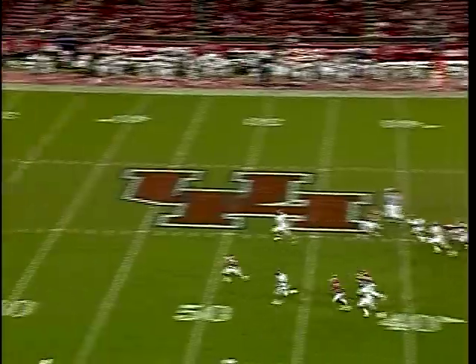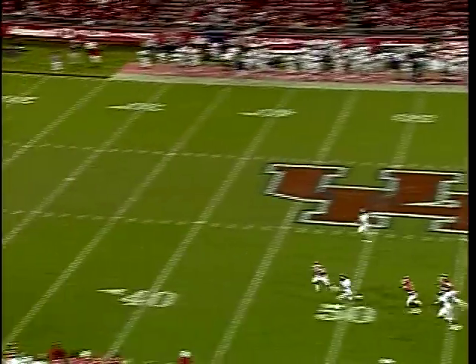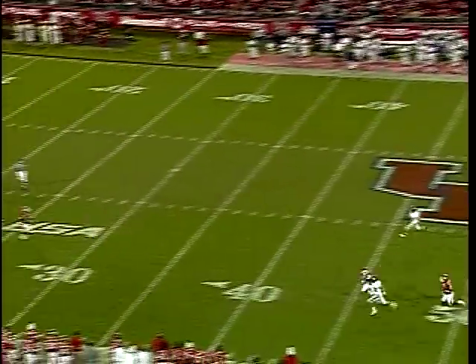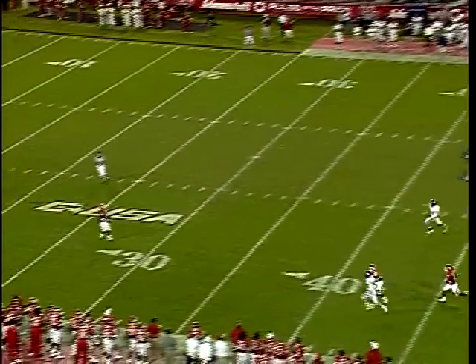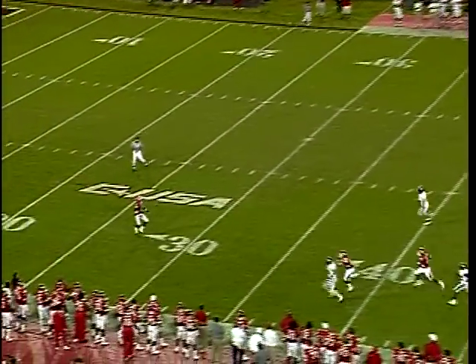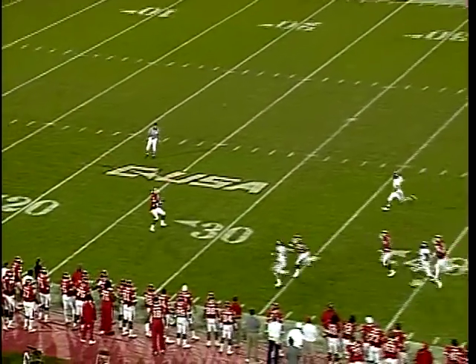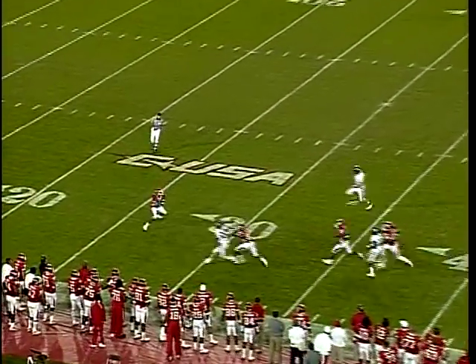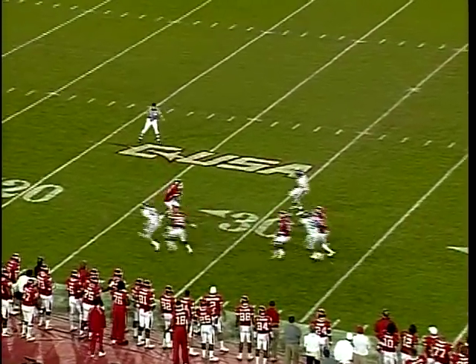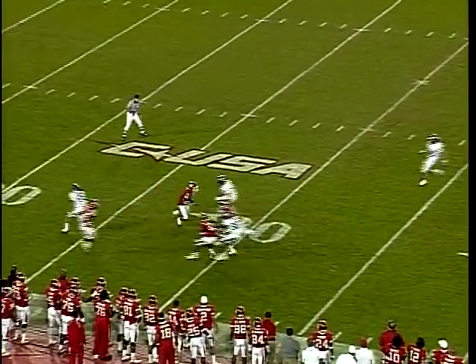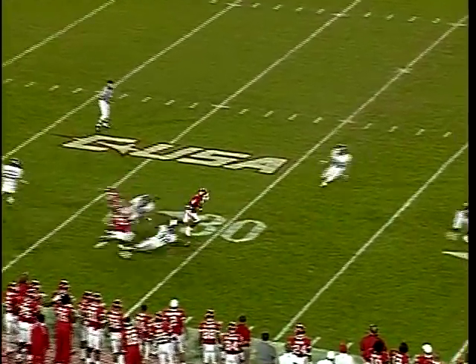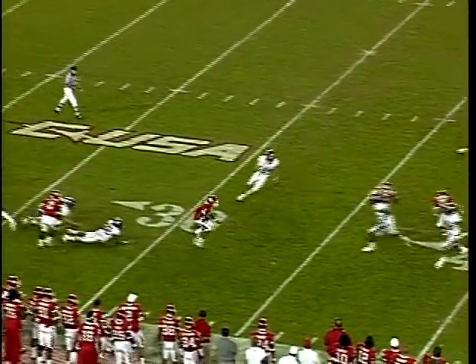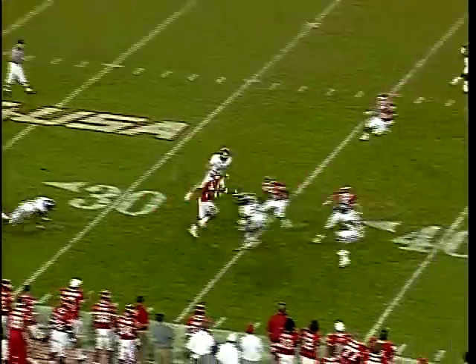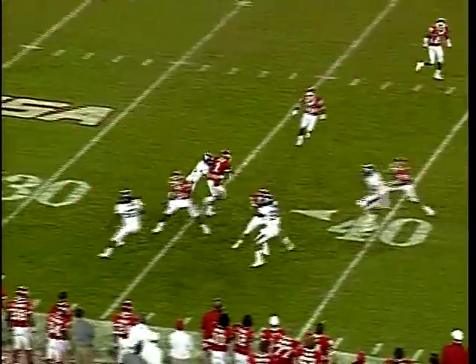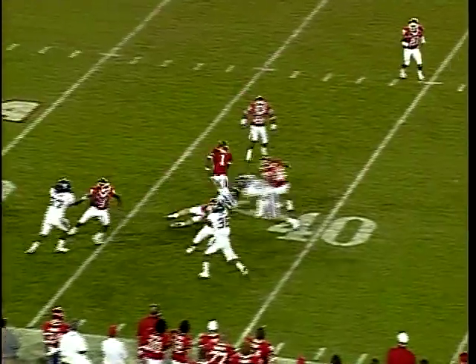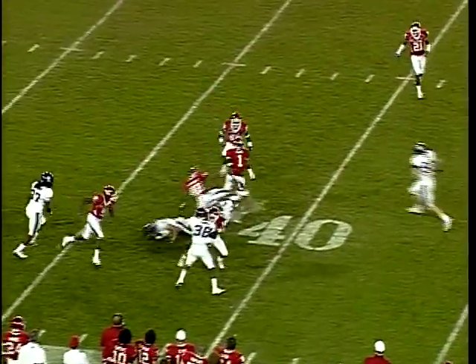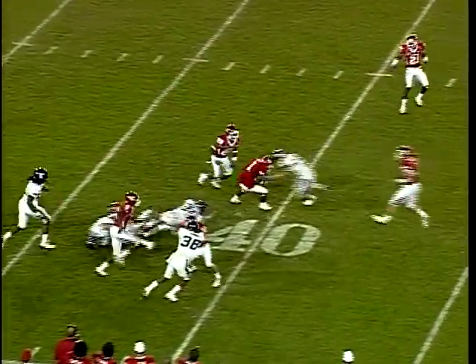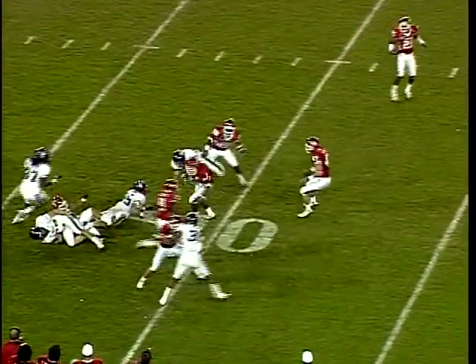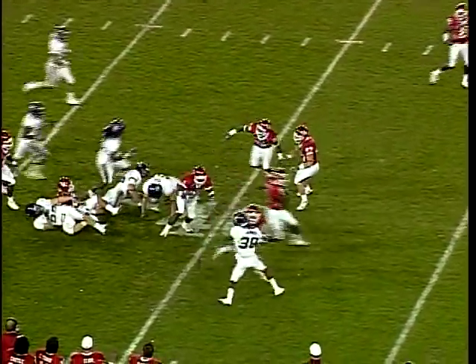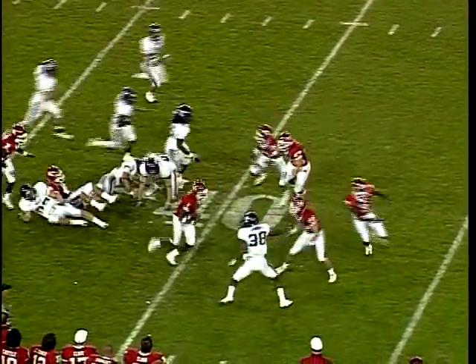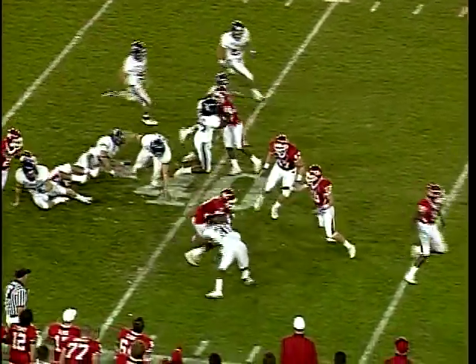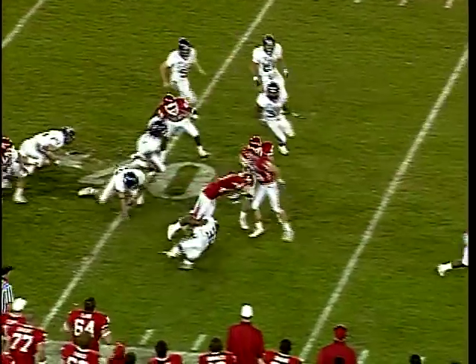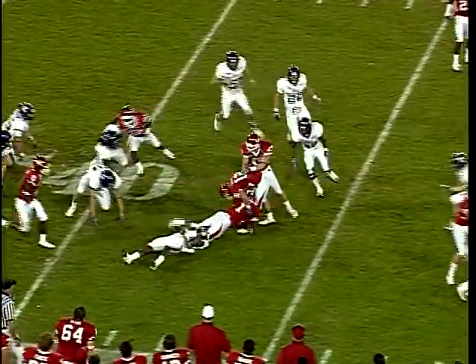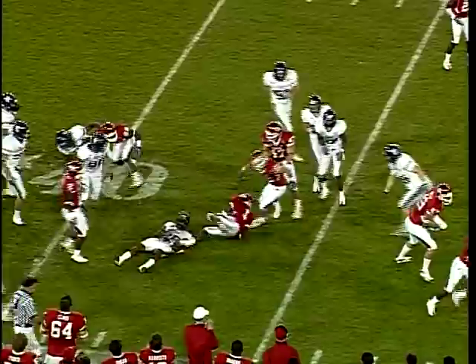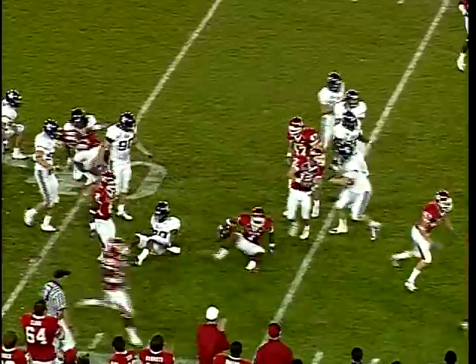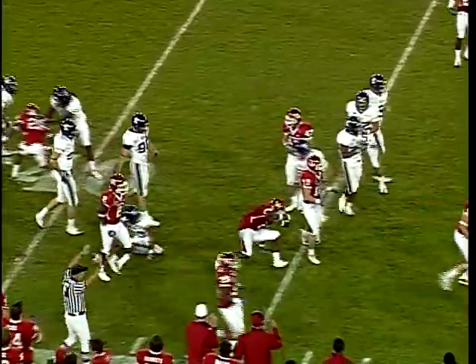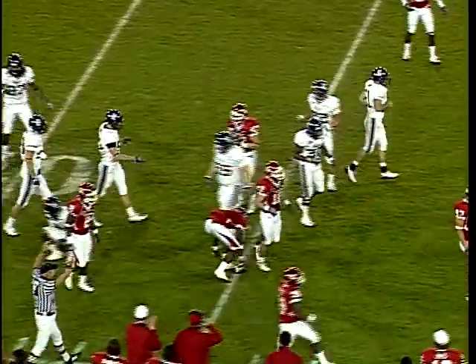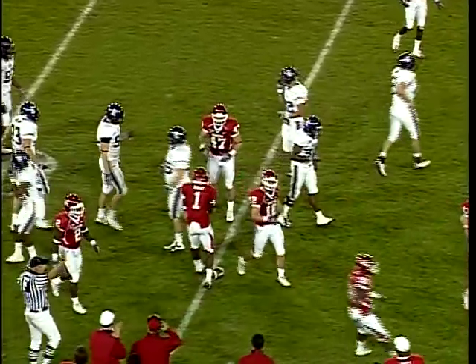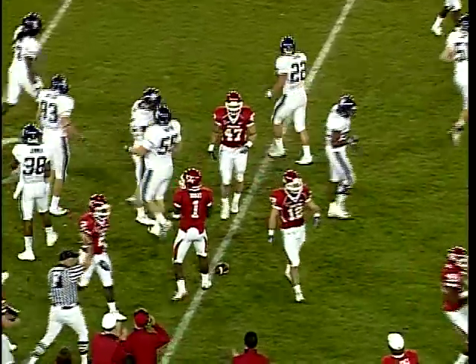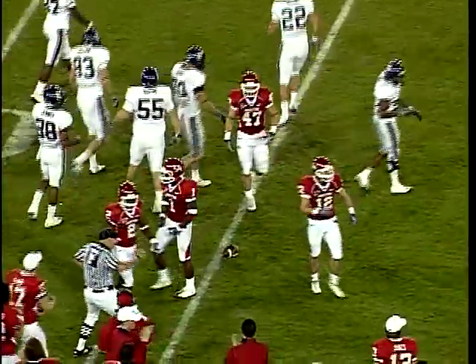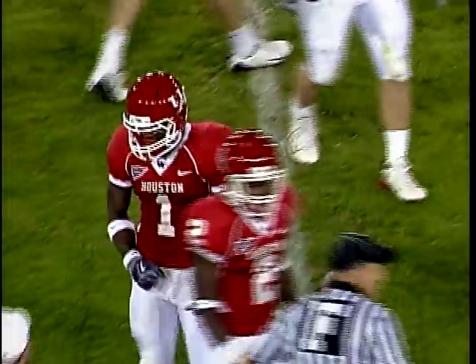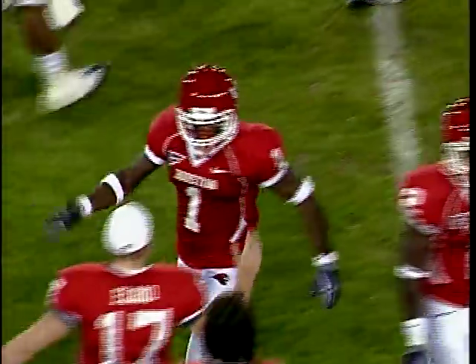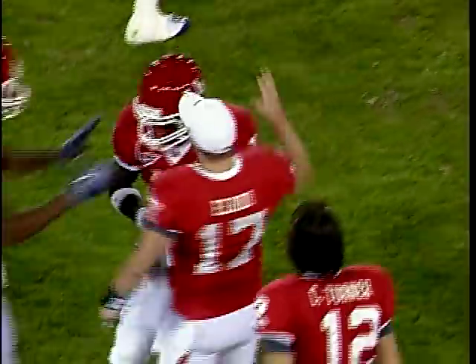It is a wobbler. Dugat takes it in at the 26, to the 30, missed a couple of tackles, 35, broke another one at the 40, spins off another man, and down at the 43-yard line. How about that for A.J. Dugat.